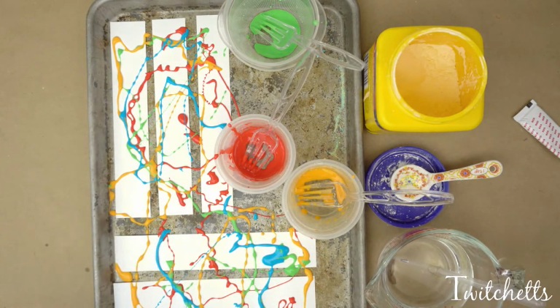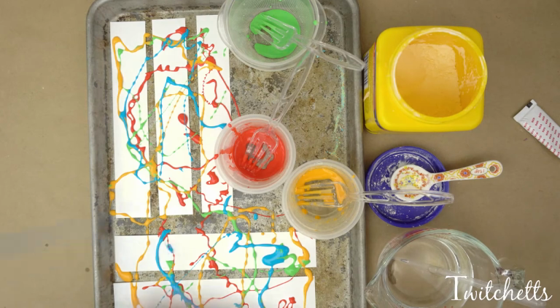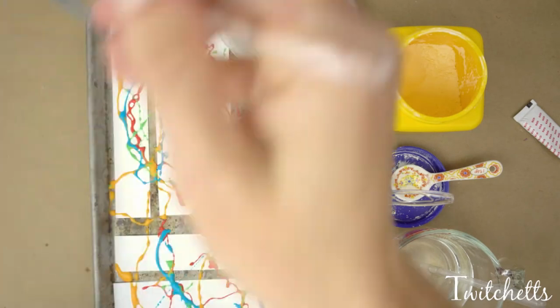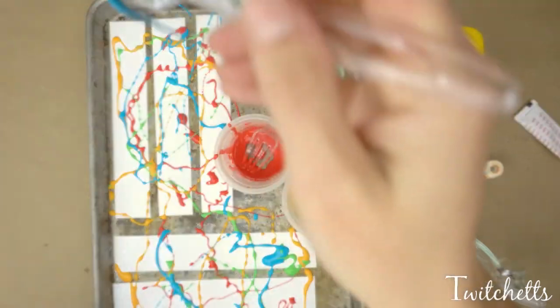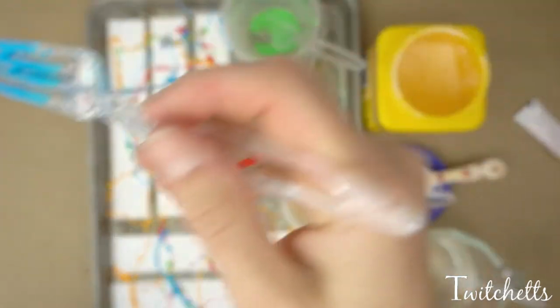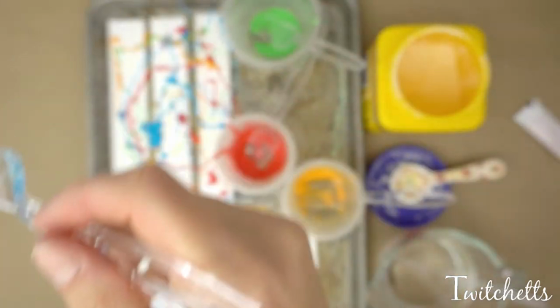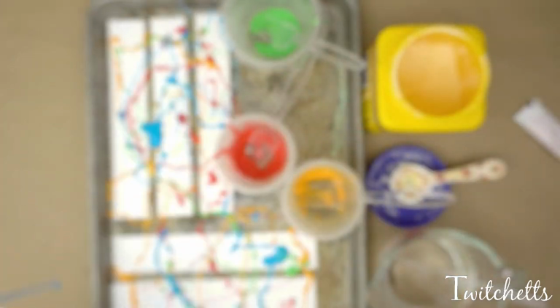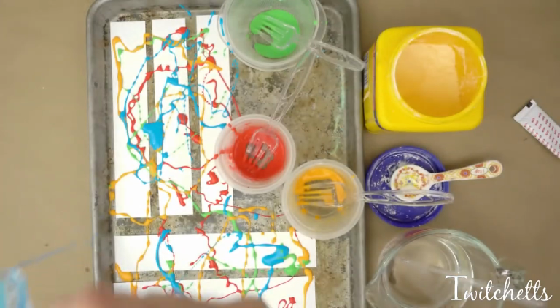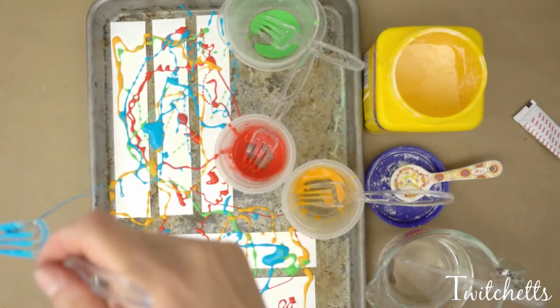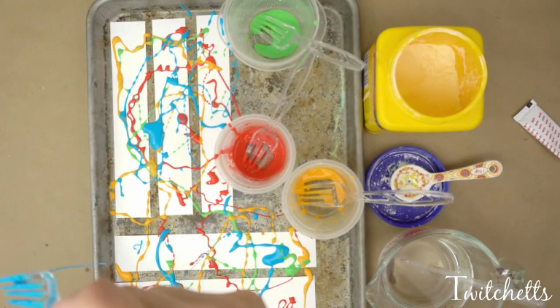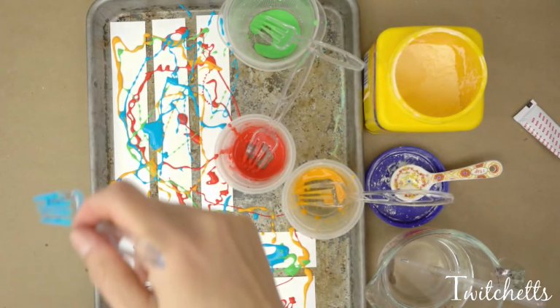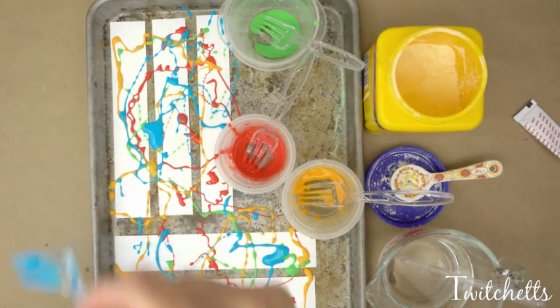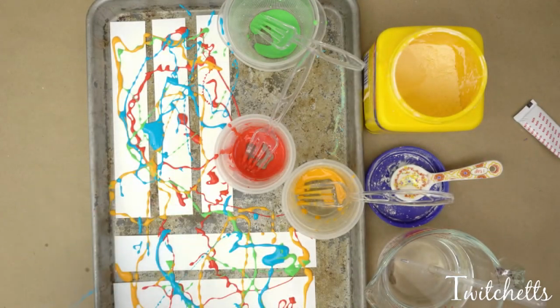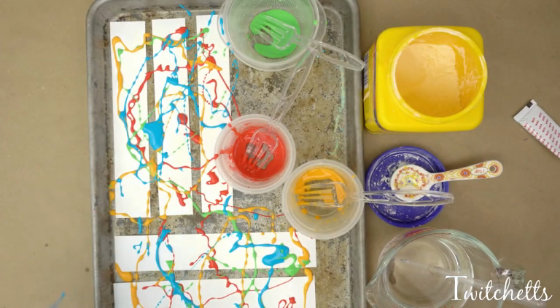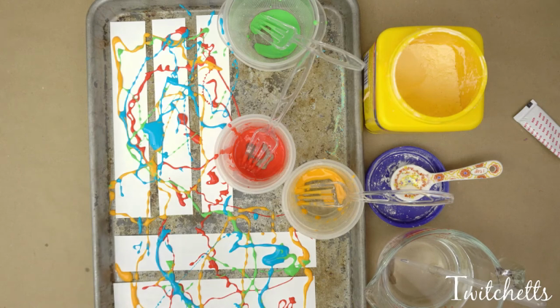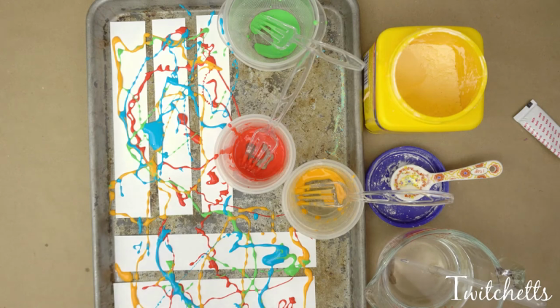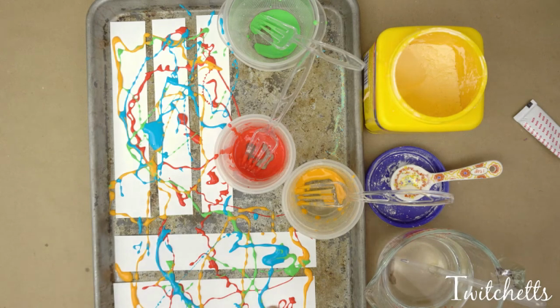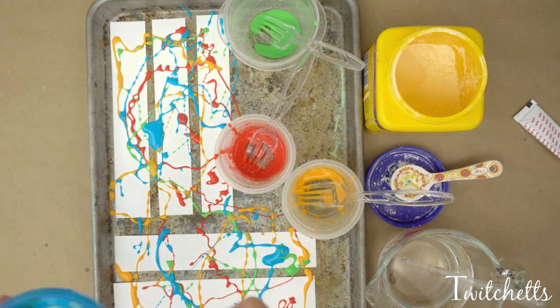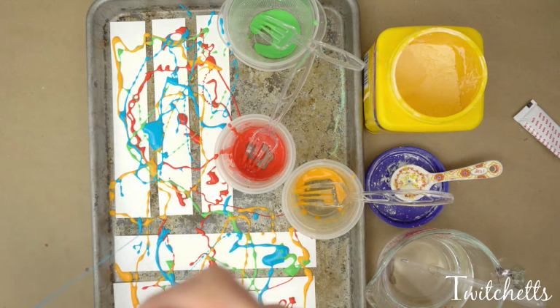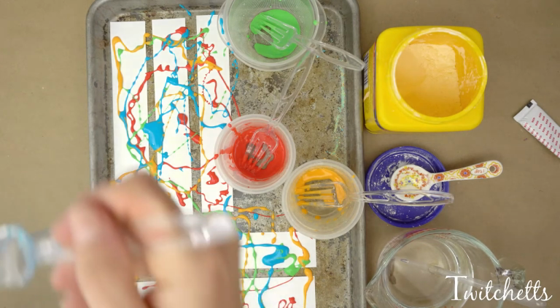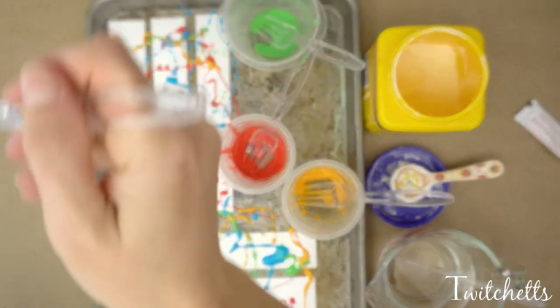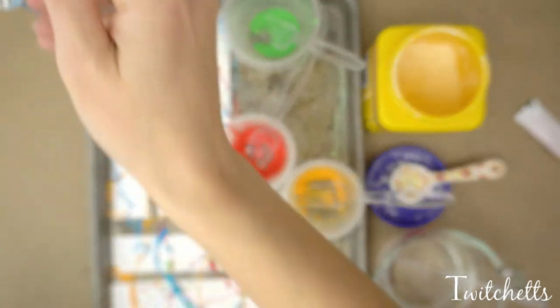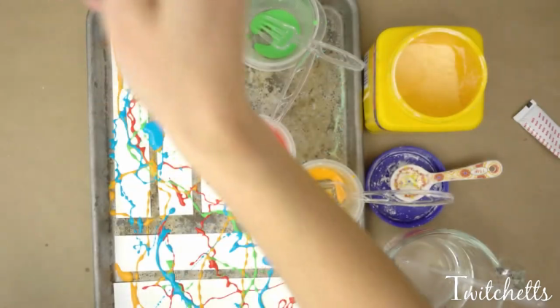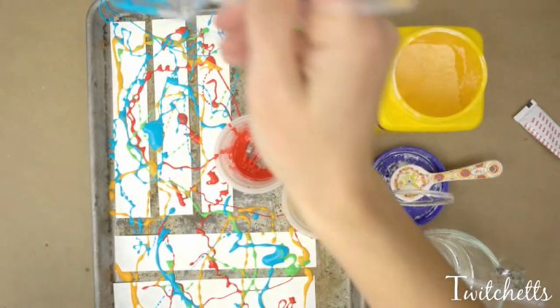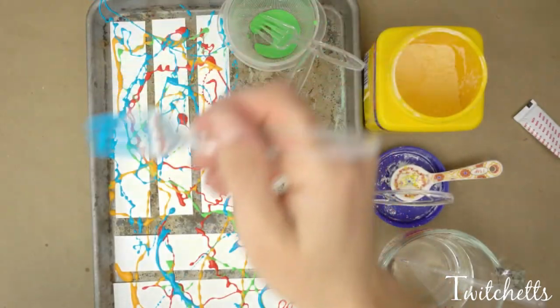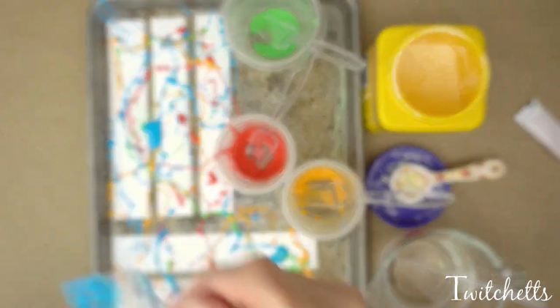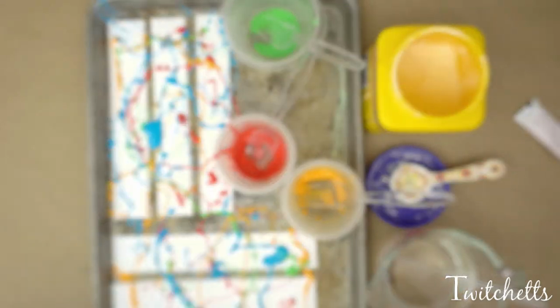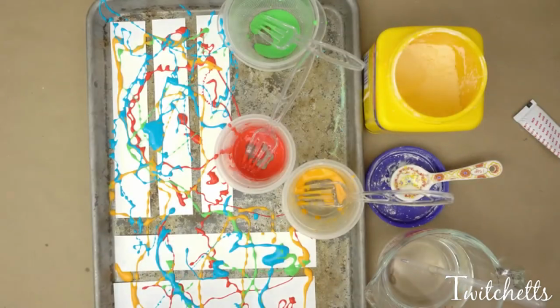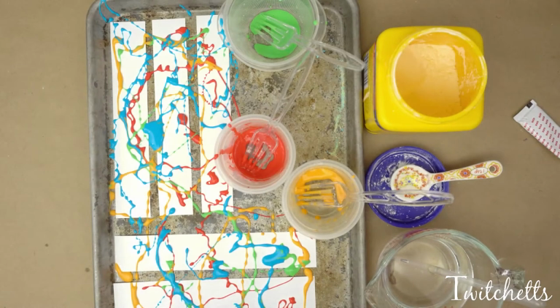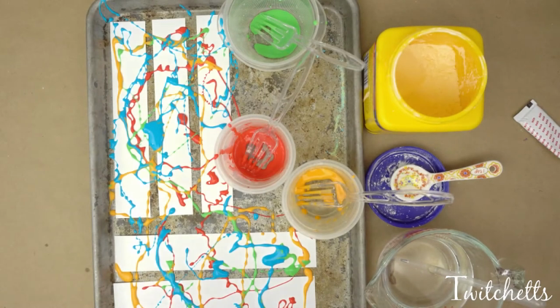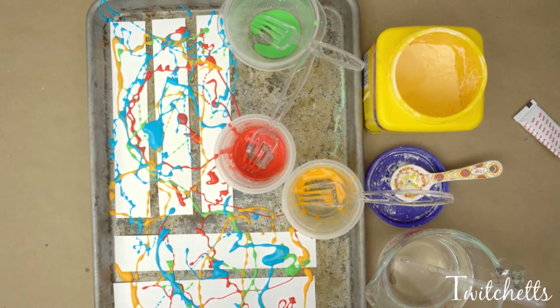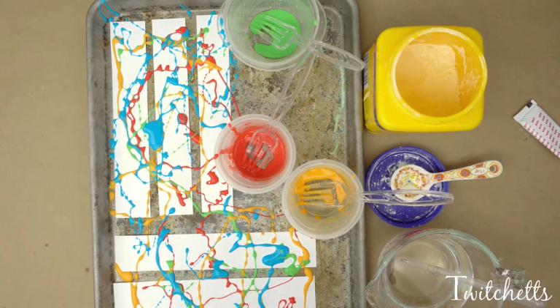Hold this one up really high — the higher you get up, the skinnier little drizzles you'll be able to get. This way over here needs a little bit more, and we'll call that good. We're going to let these dry for a little bit and then I'll show you what you're going to be doing next.